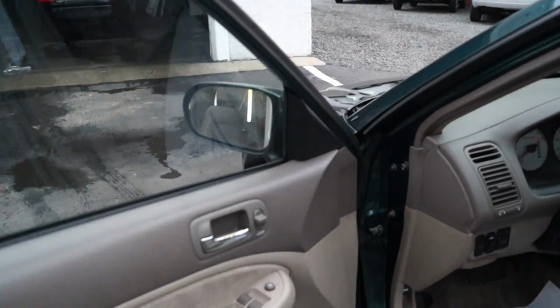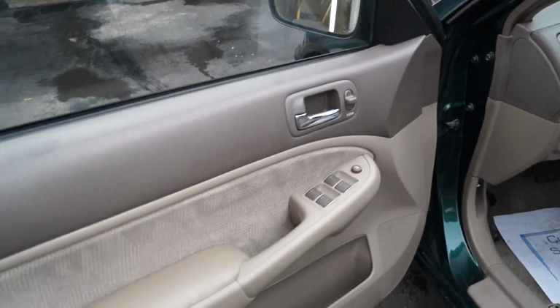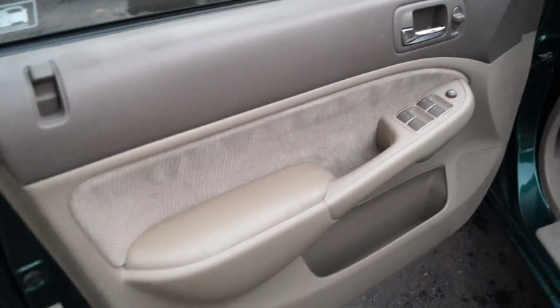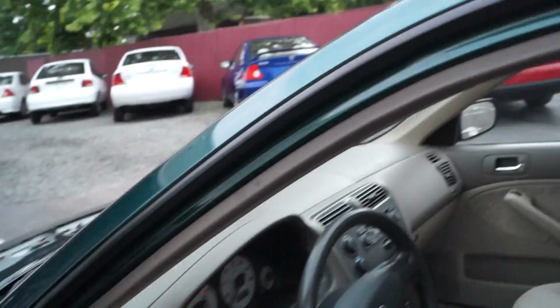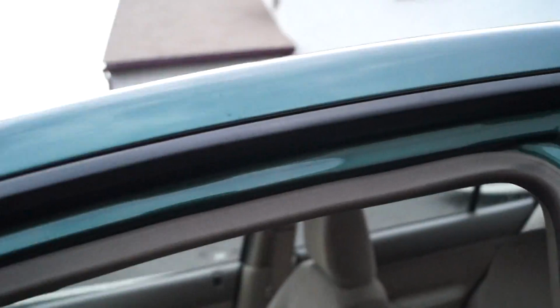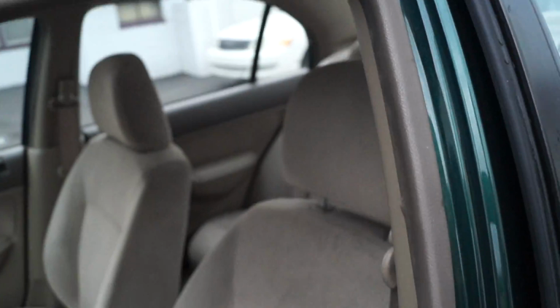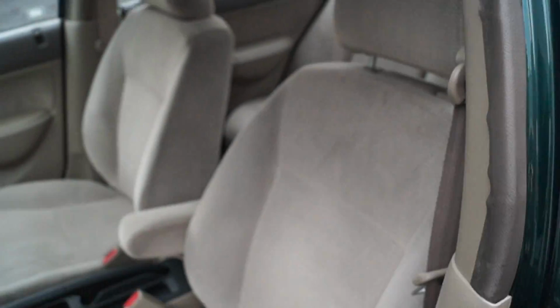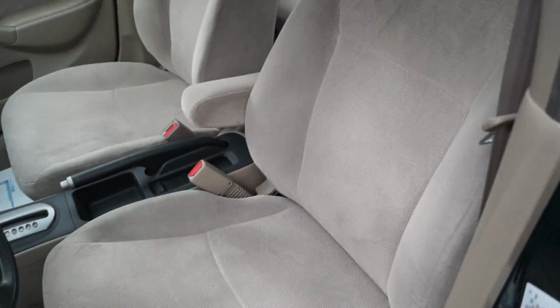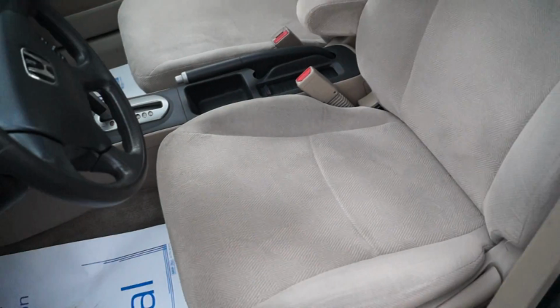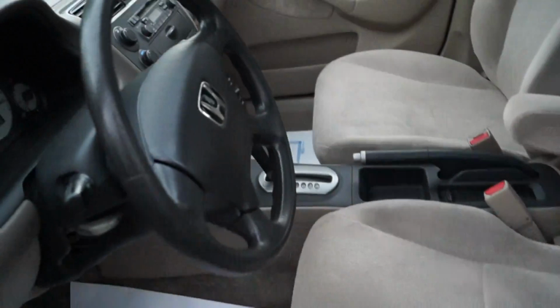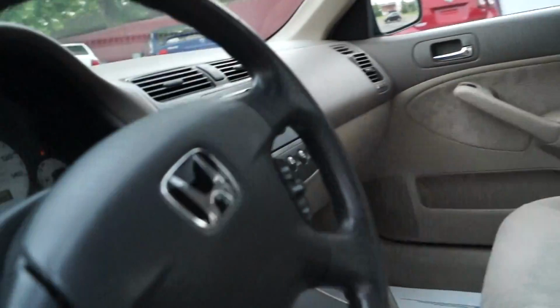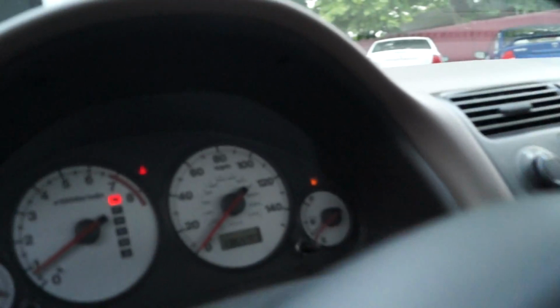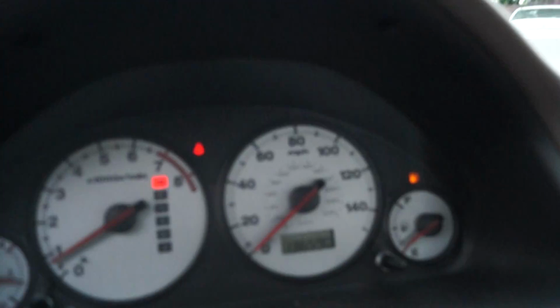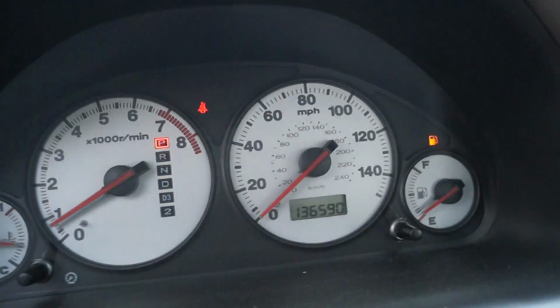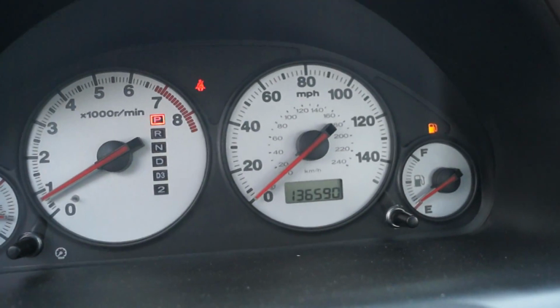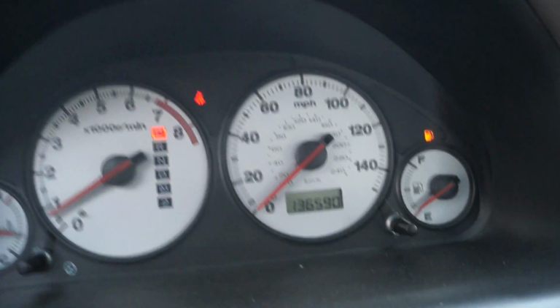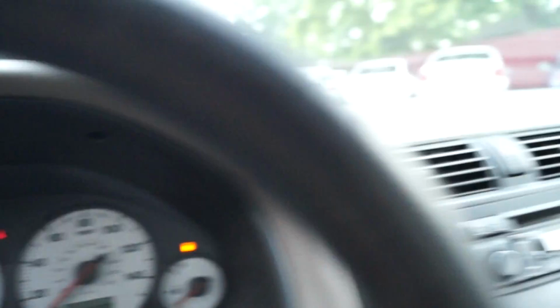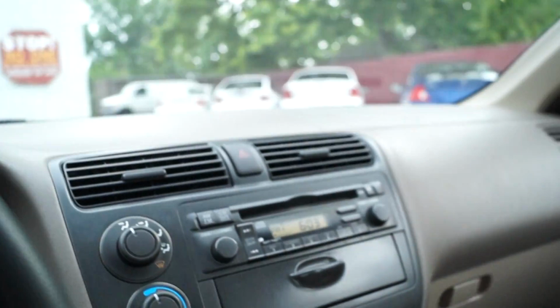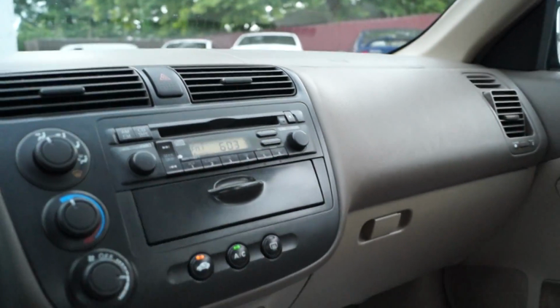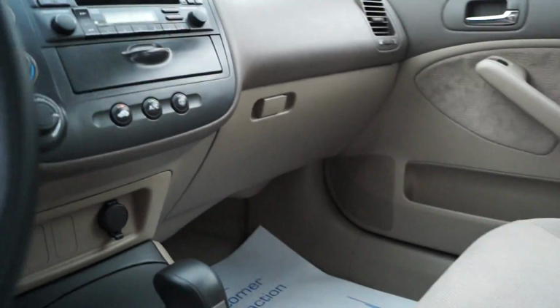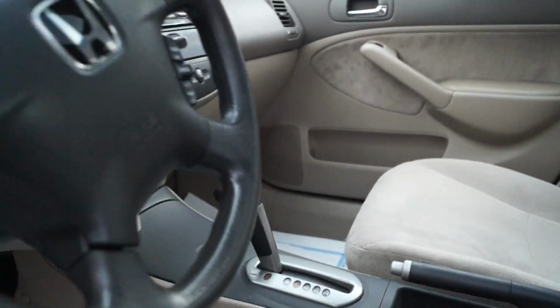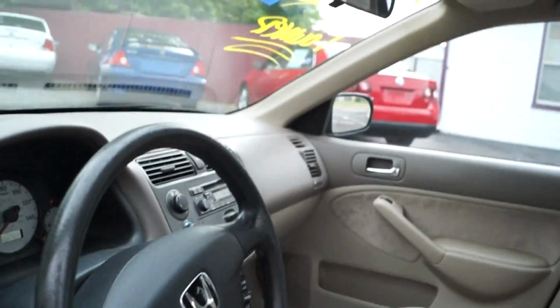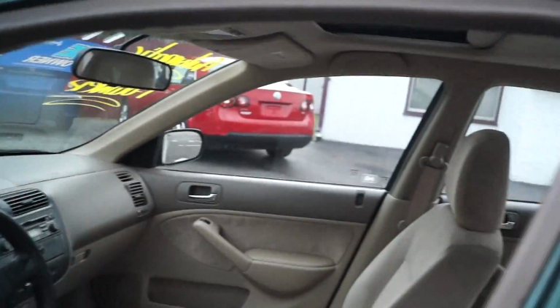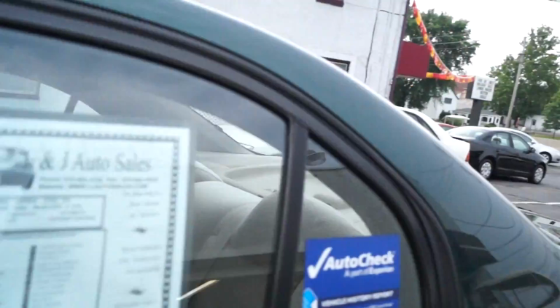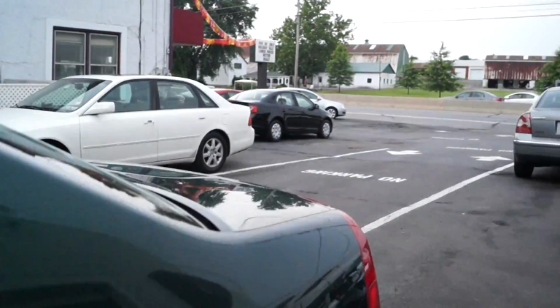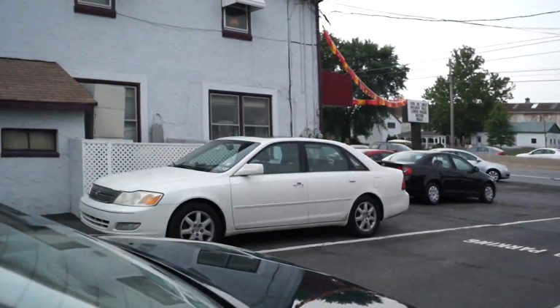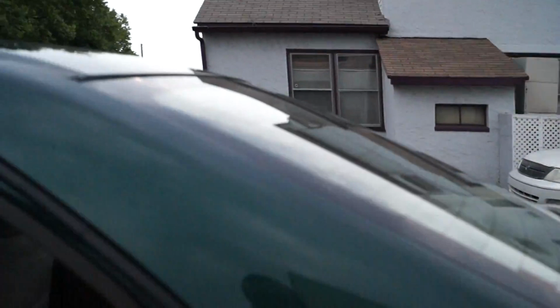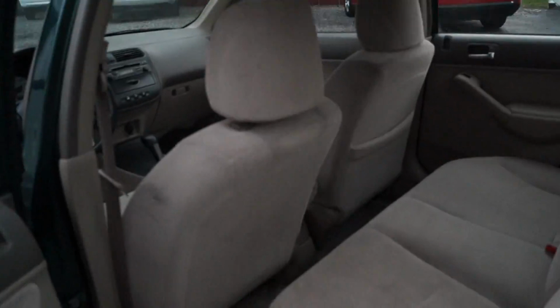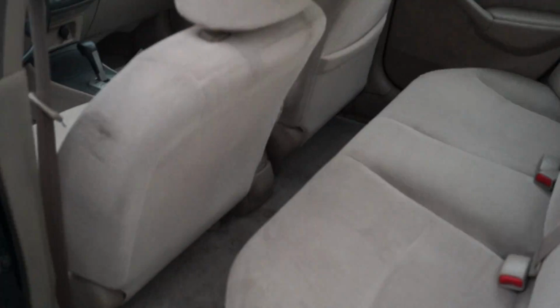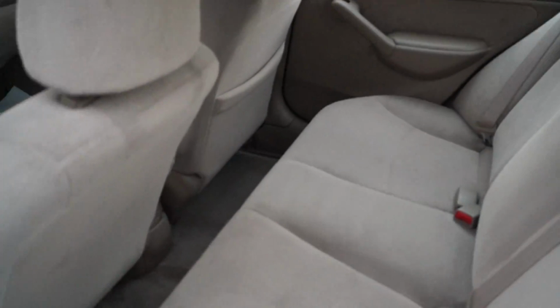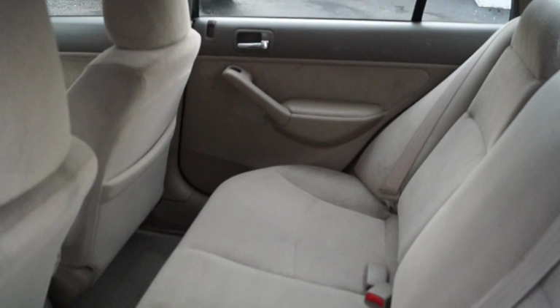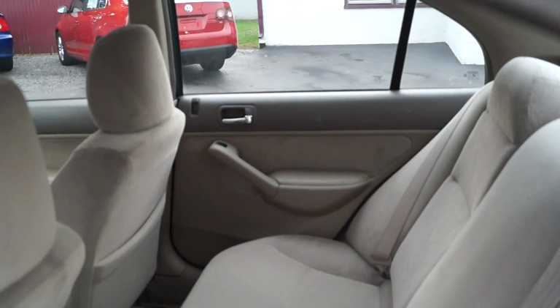It has power windows, locks, and mirrors. It really is super clean — it has all the original floor mats in the back. It also has a CD player and AC. It's just as clean in the back as well.